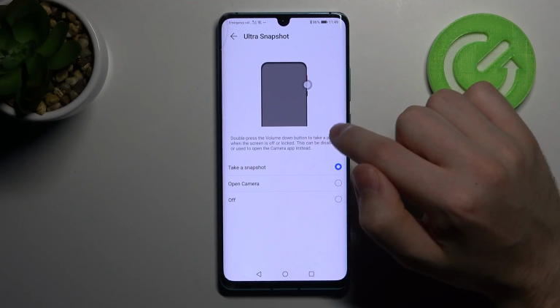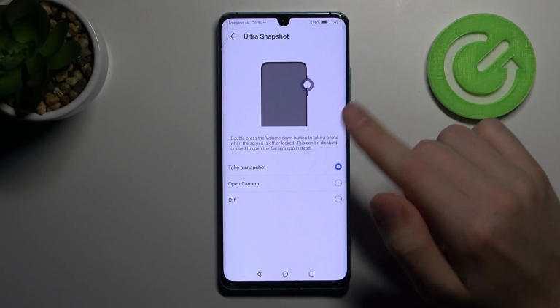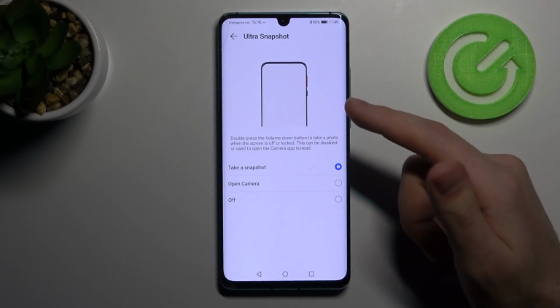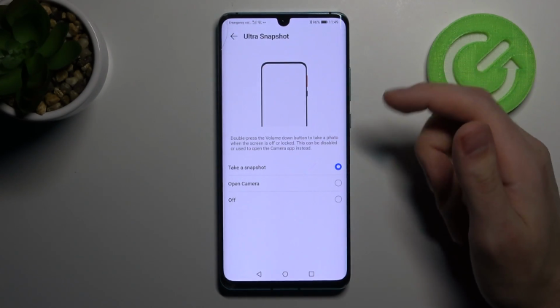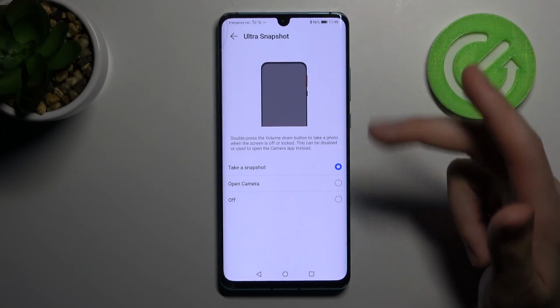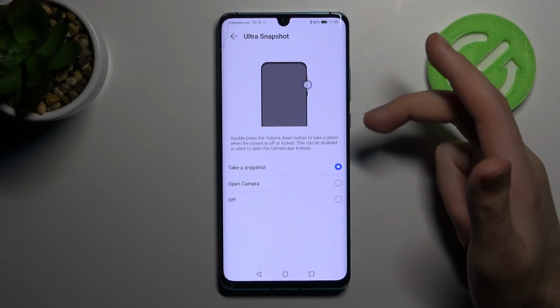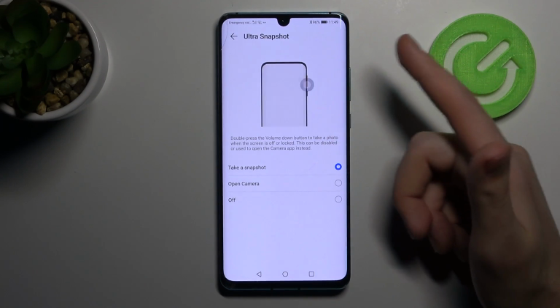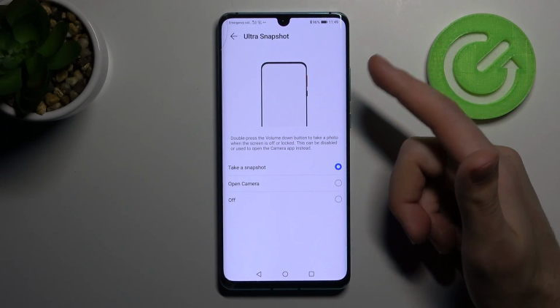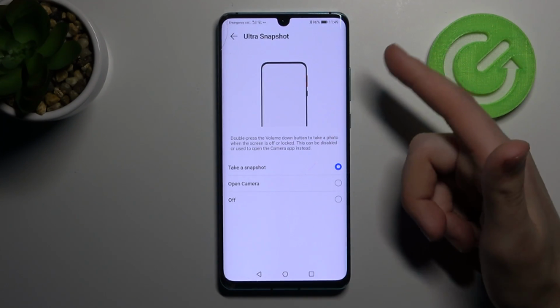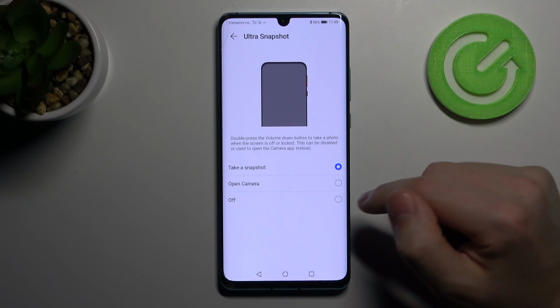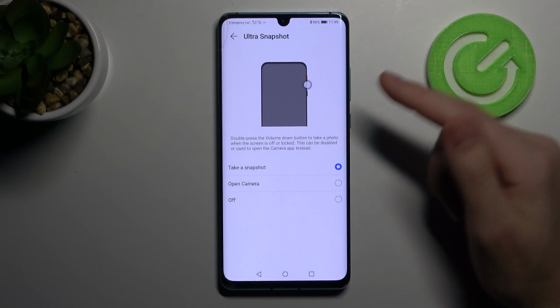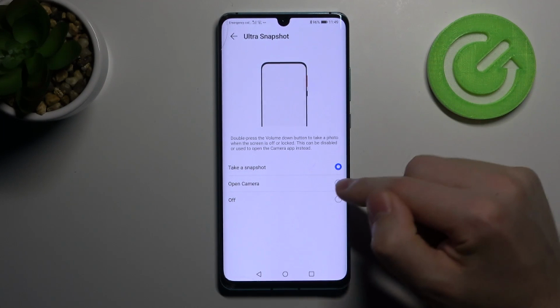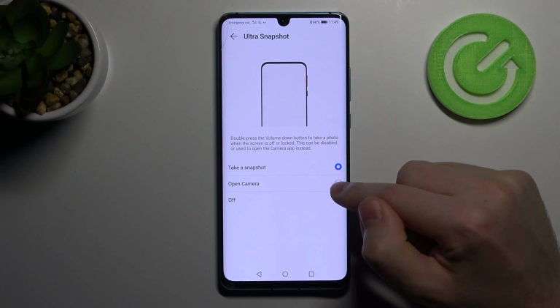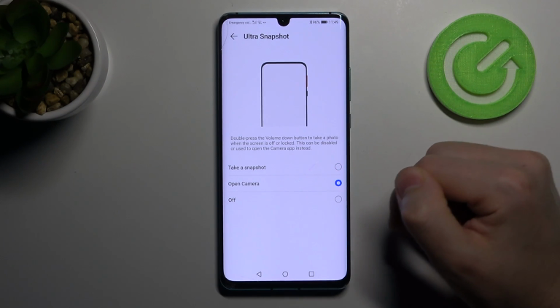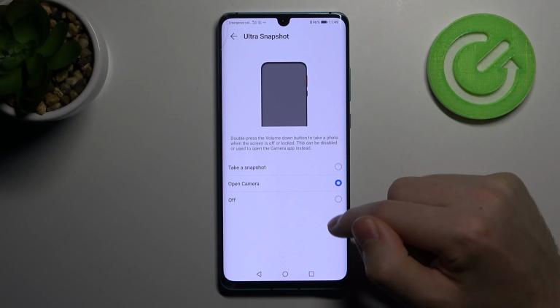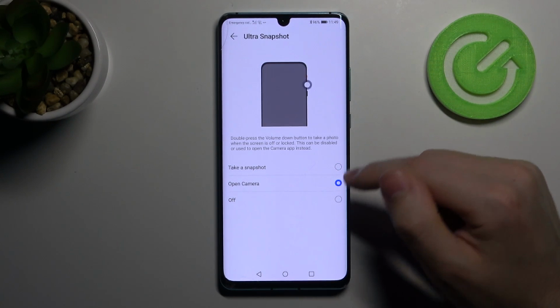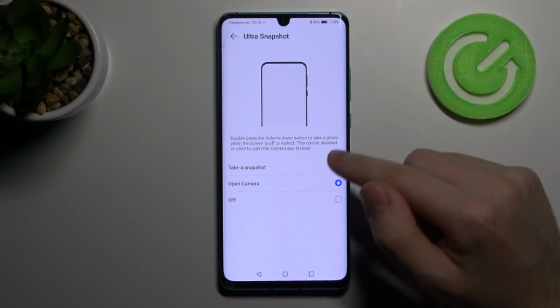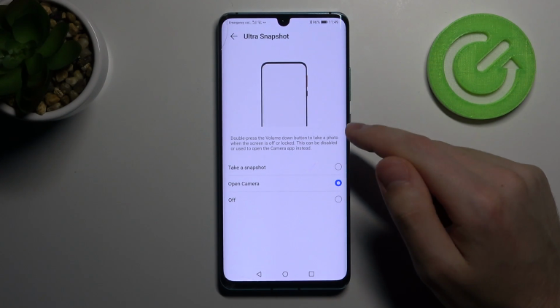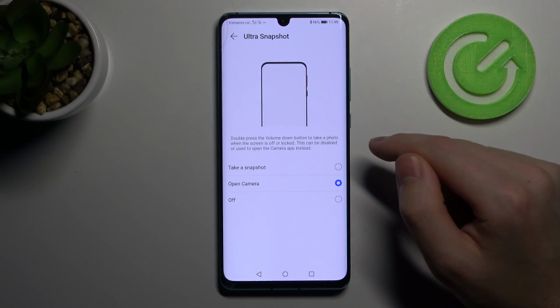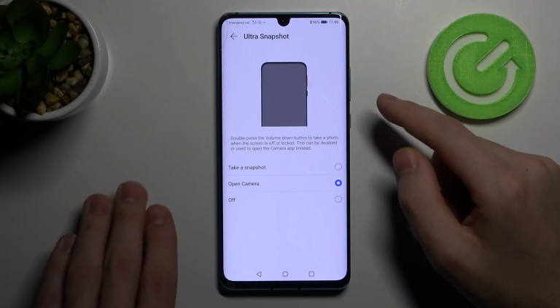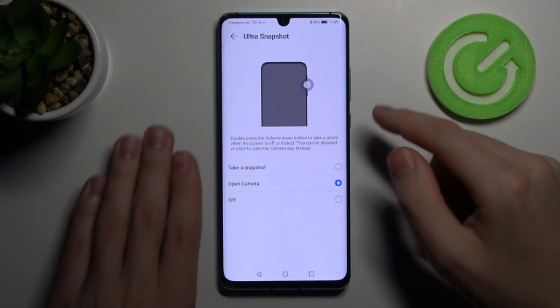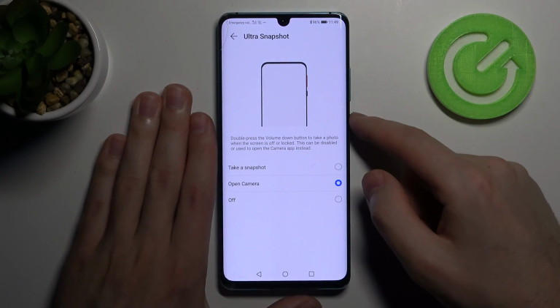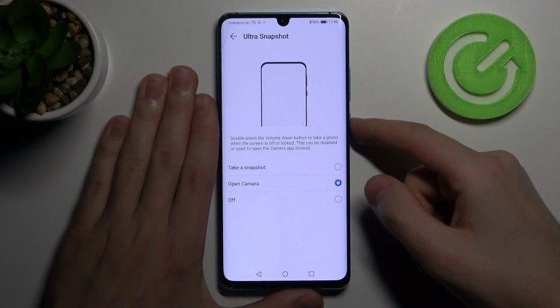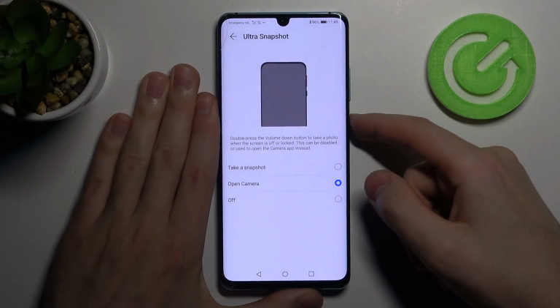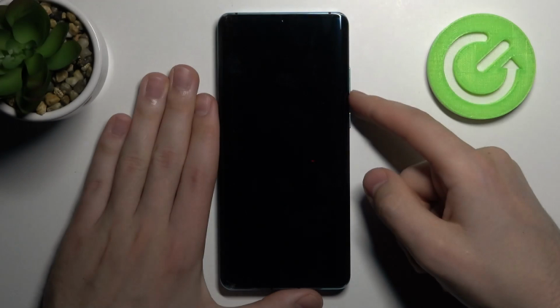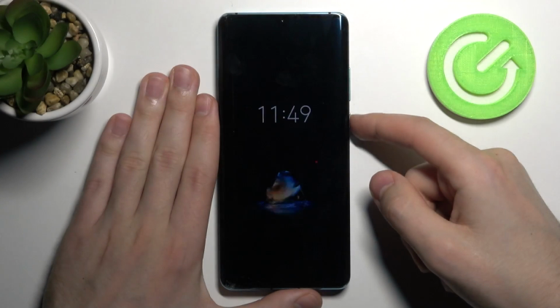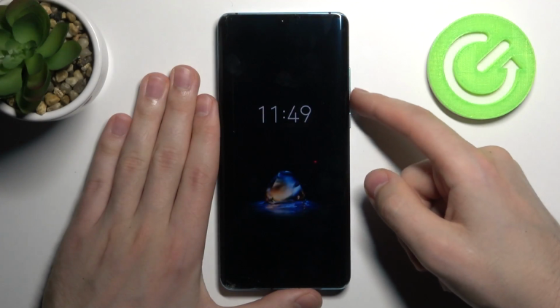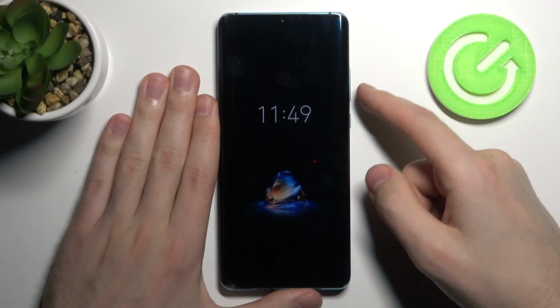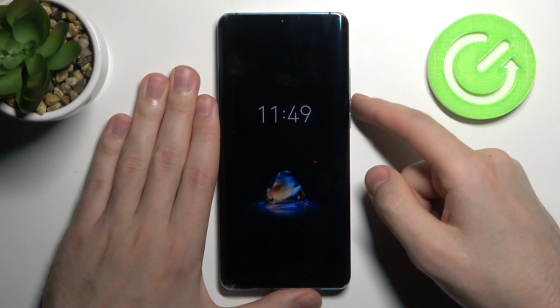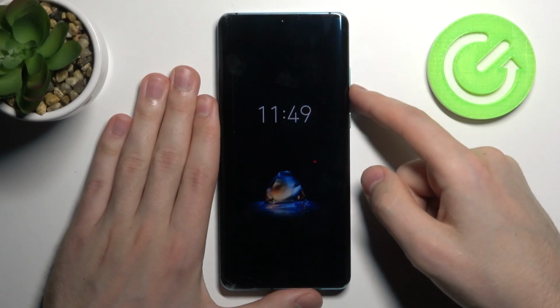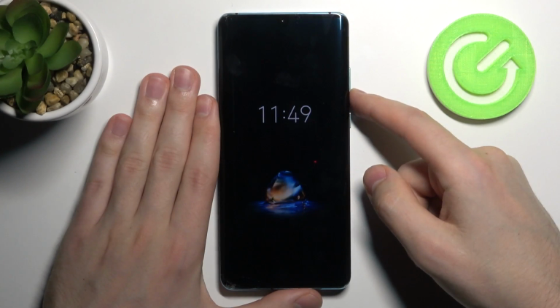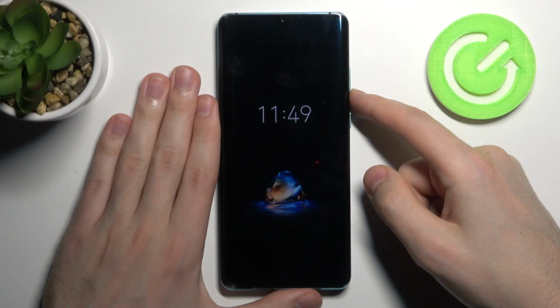Here we have 3 options: Take a Snapshot, Open Camera, and Off. Let's try Open Camera for example. Now with the phone locked, let's test it — double-click the volume down key.